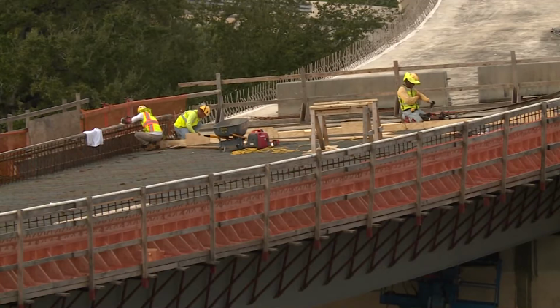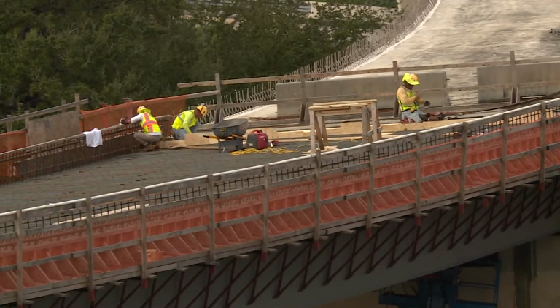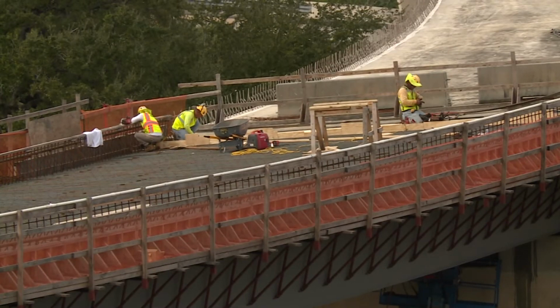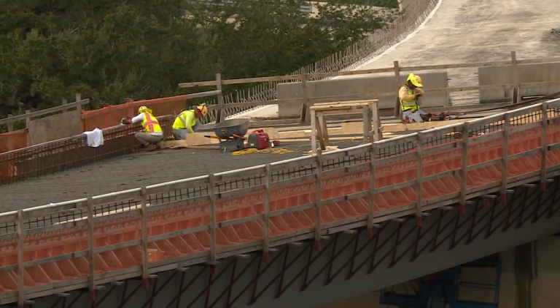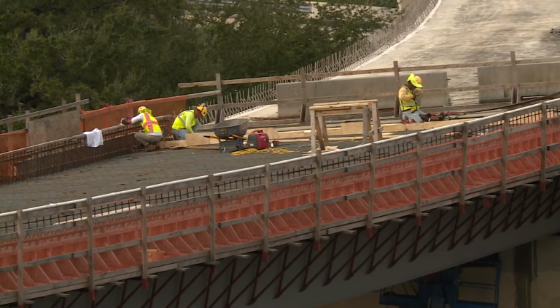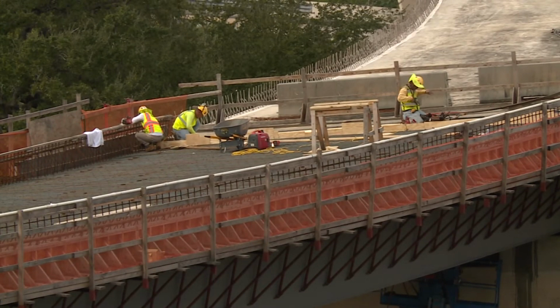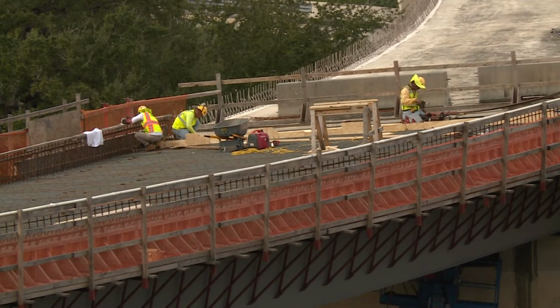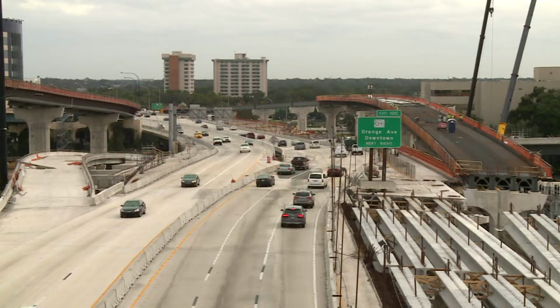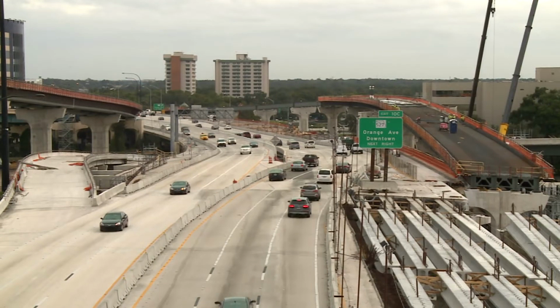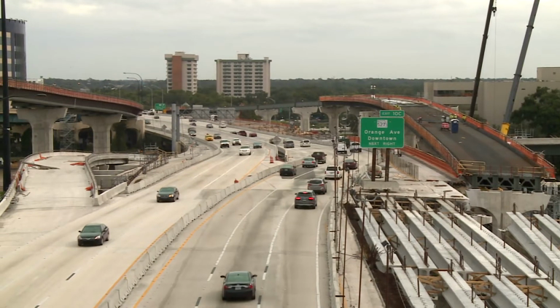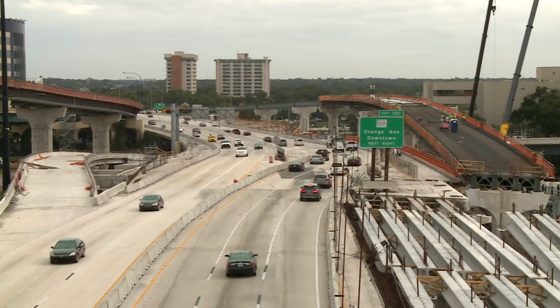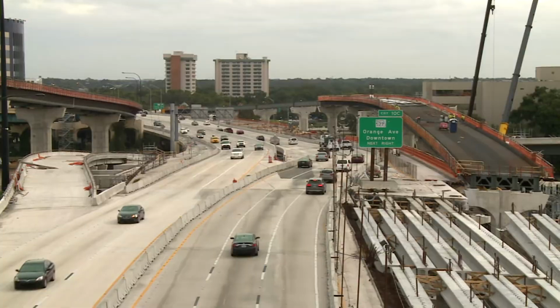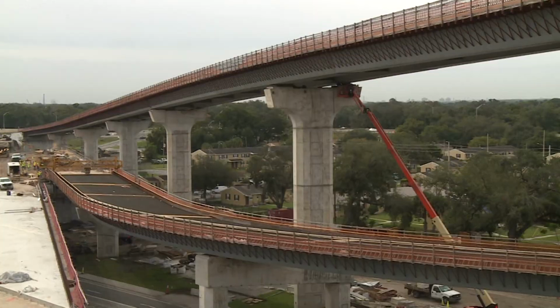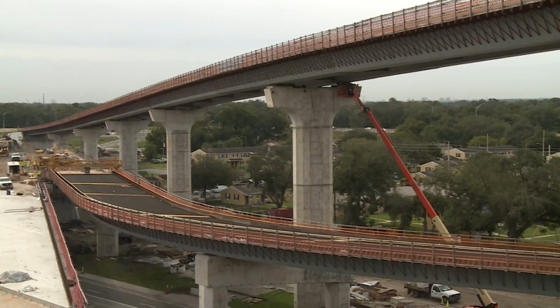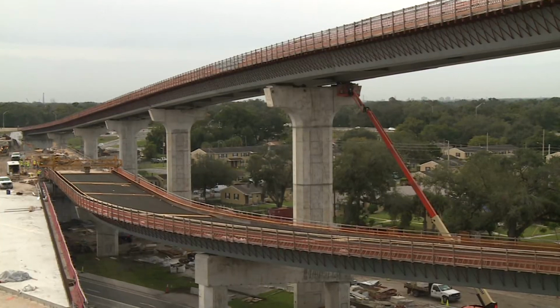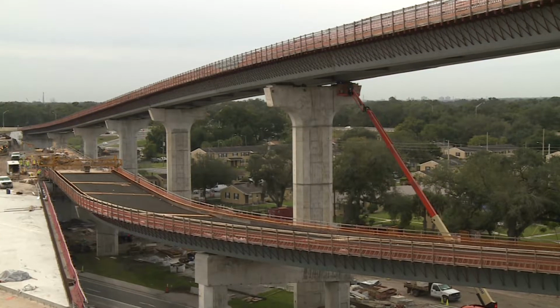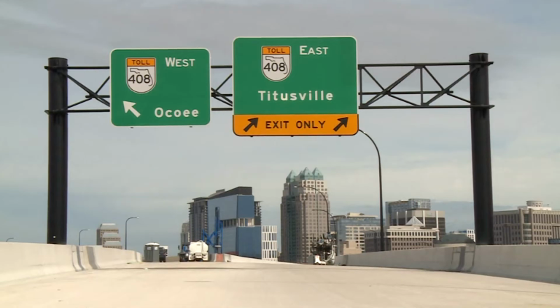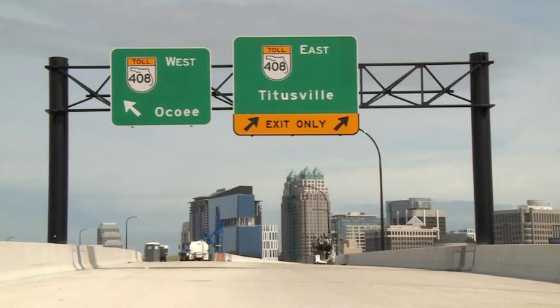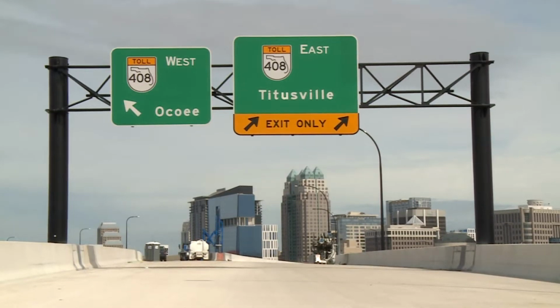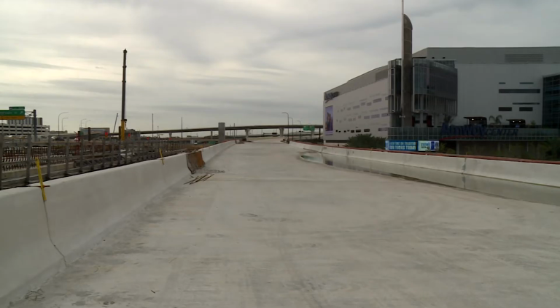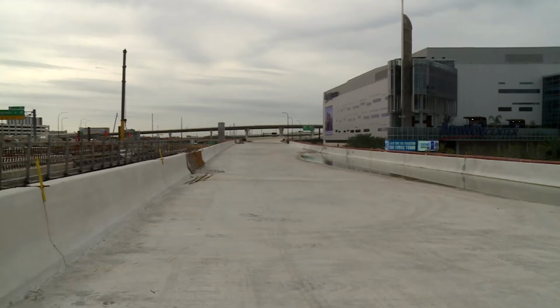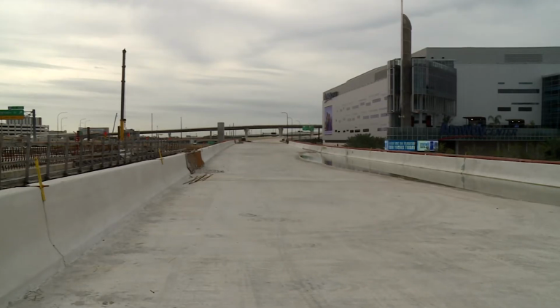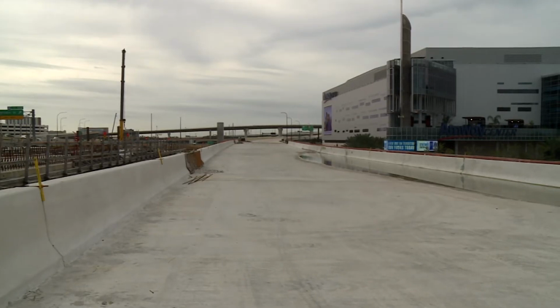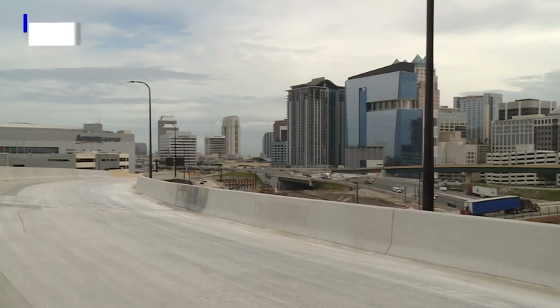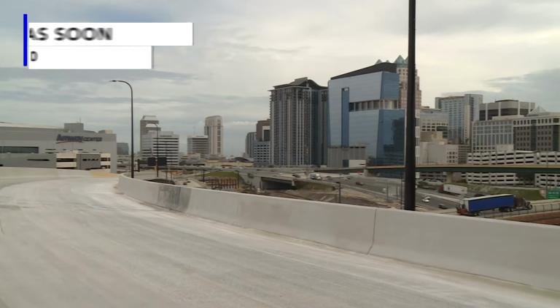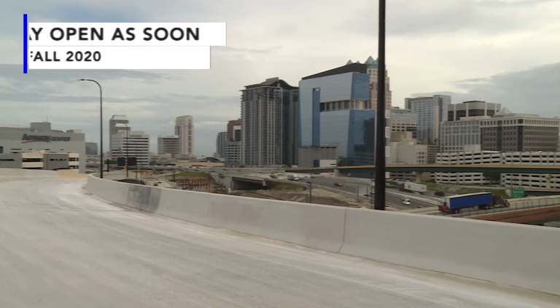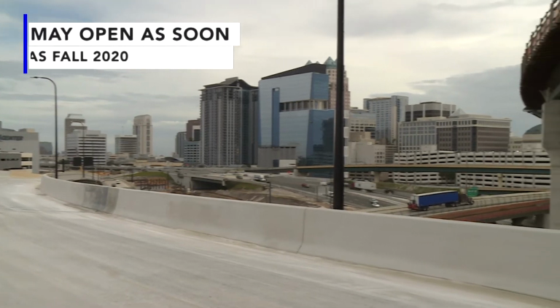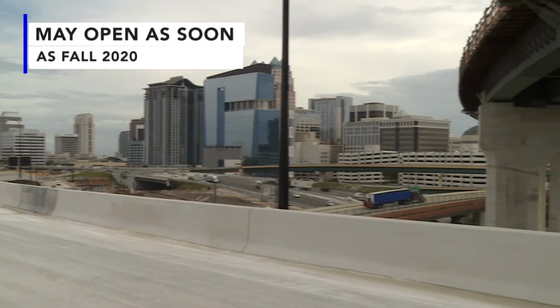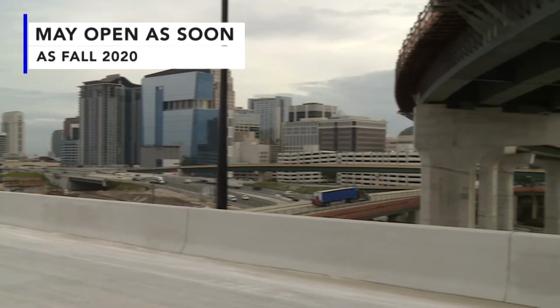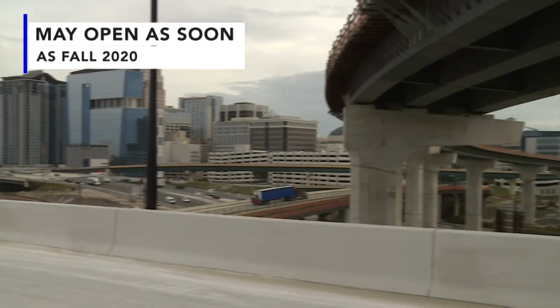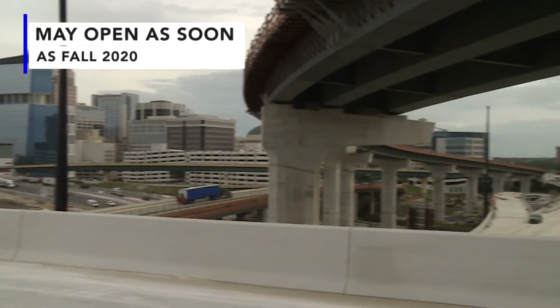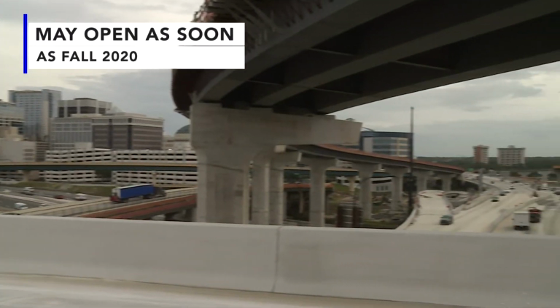There is still work to be done to complete the interchange, including pouring more bridge decks, installing traffic barriers, installing signs, and lane striping. Traffic could be using the ramps and bridges as soon as fall of 2020.